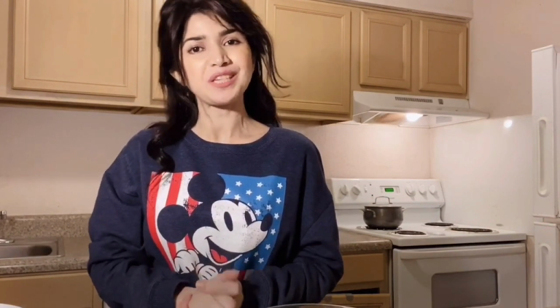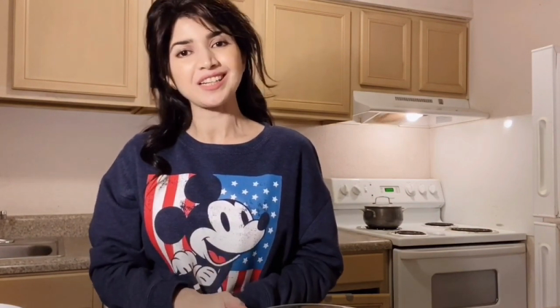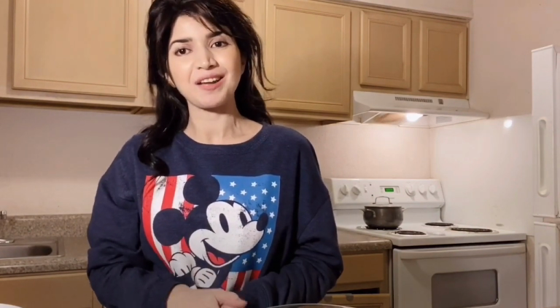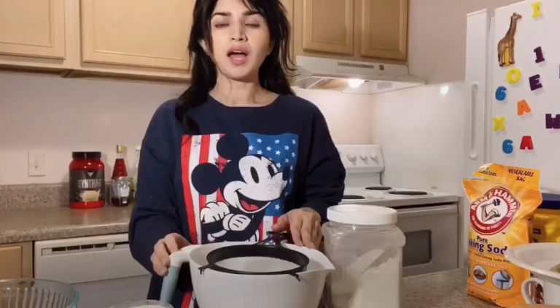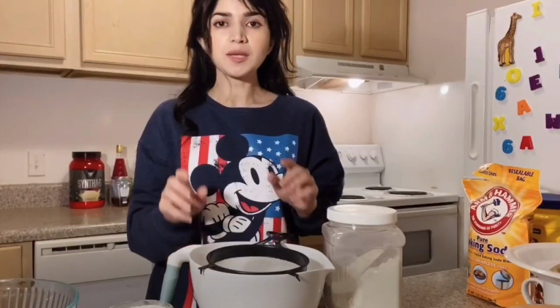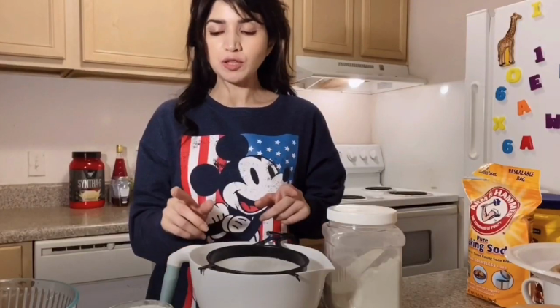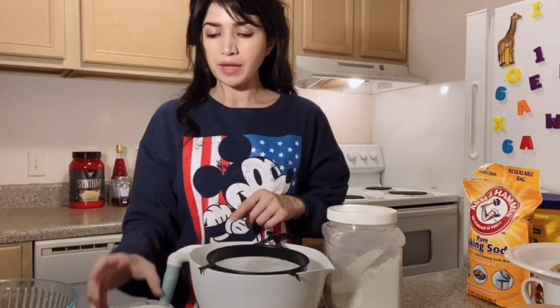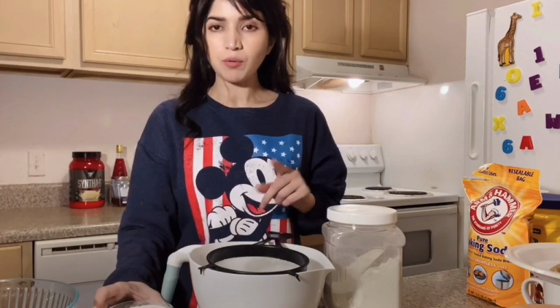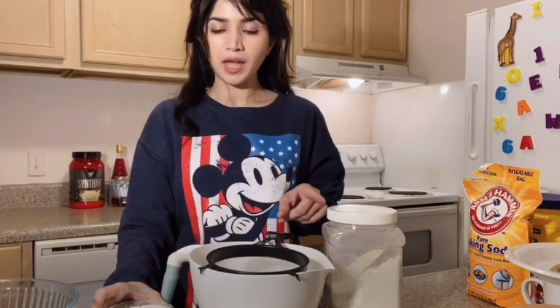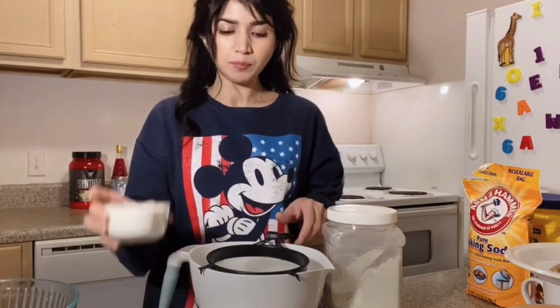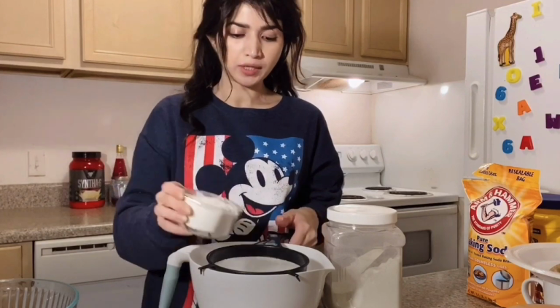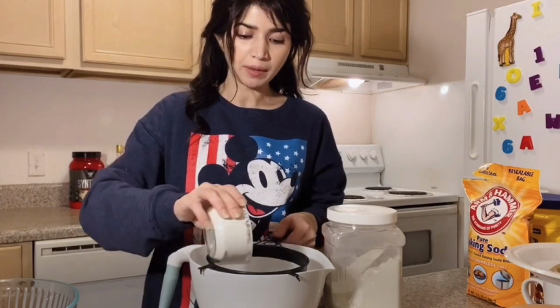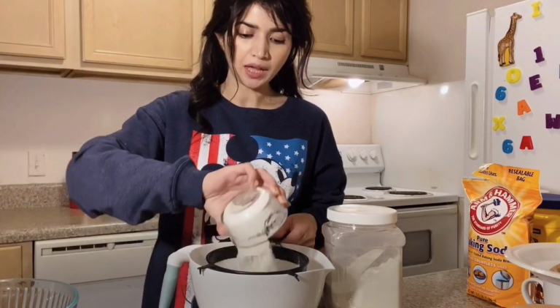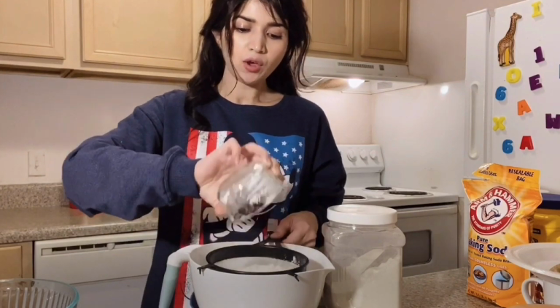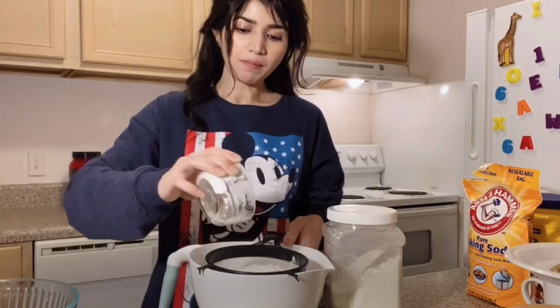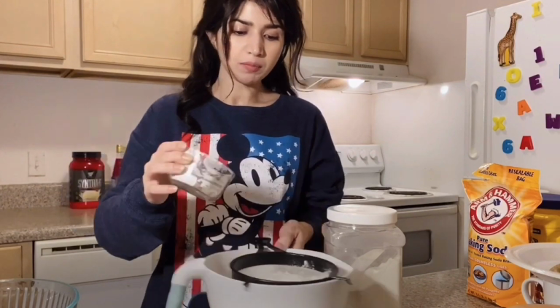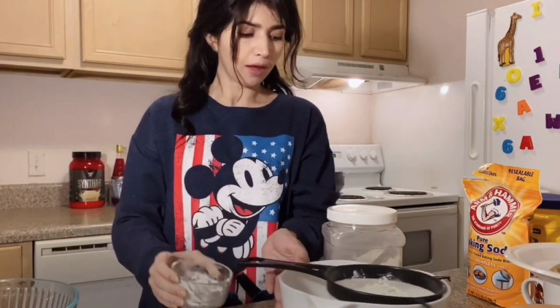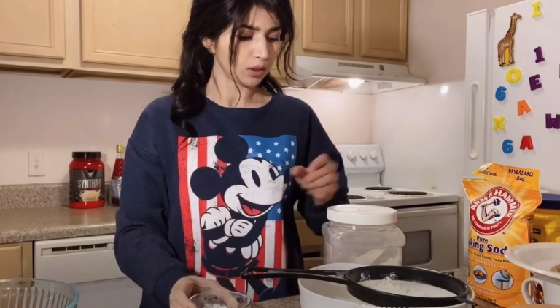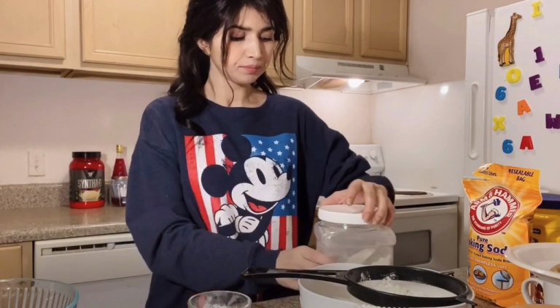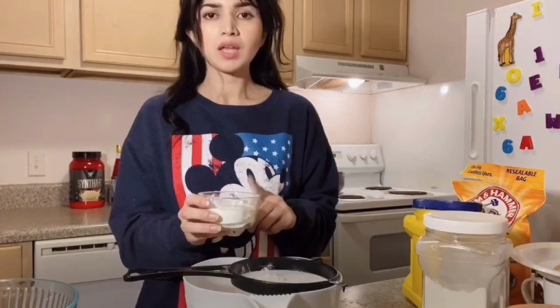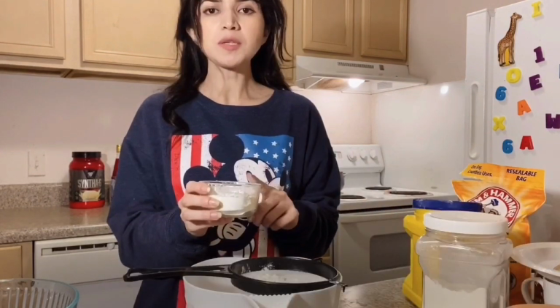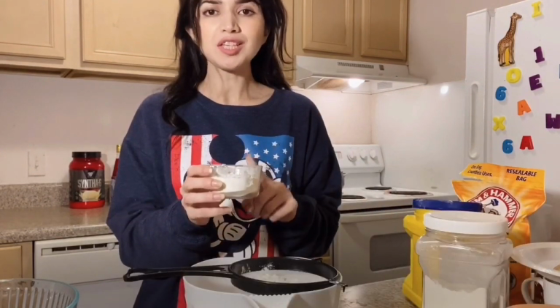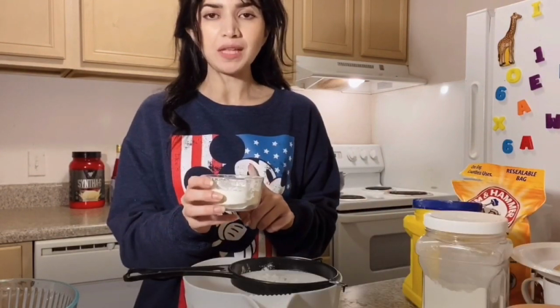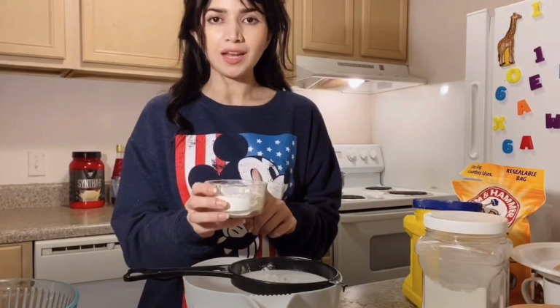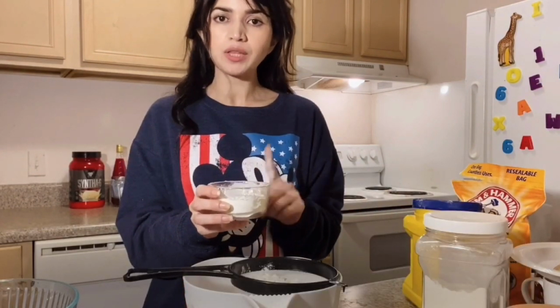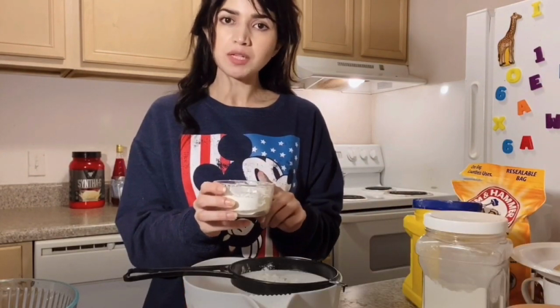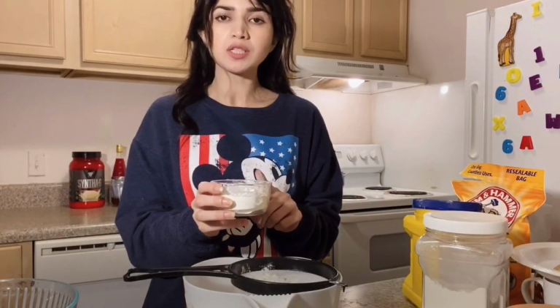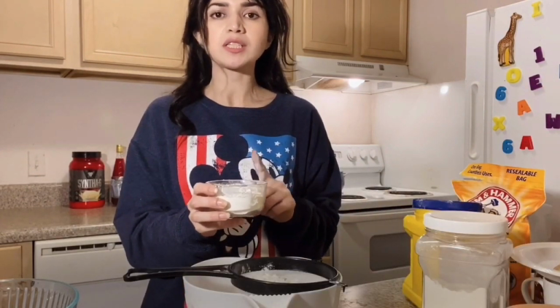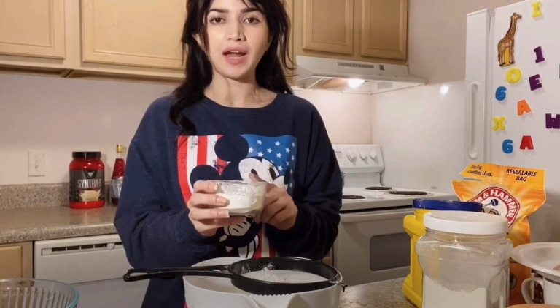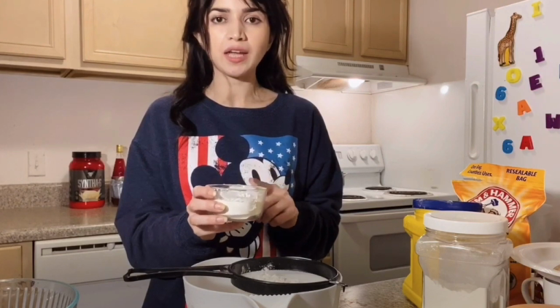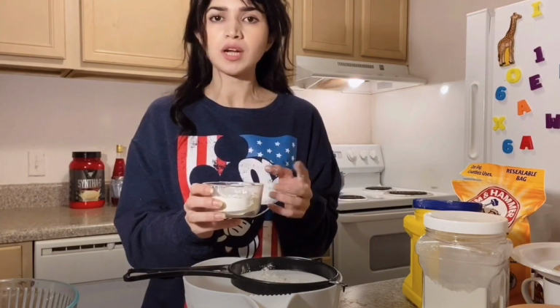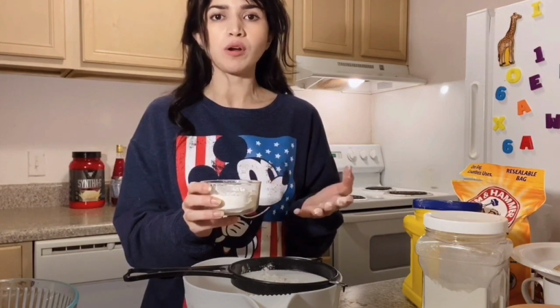First, we need 1 and a half cups of milk. I have divided it into 3 portions and added 3 tablespoons of corn flour.